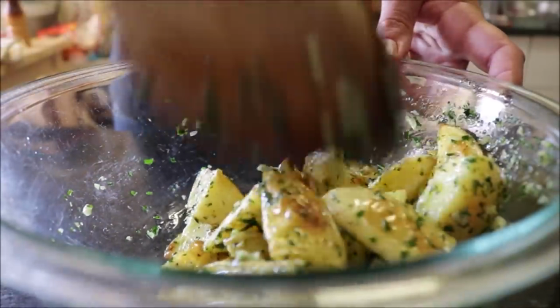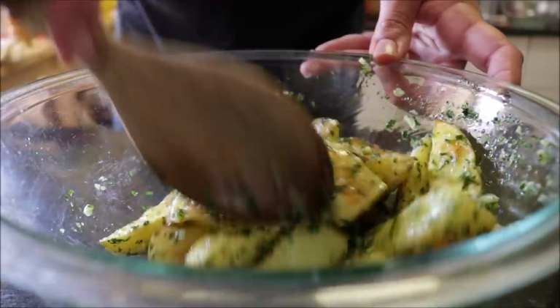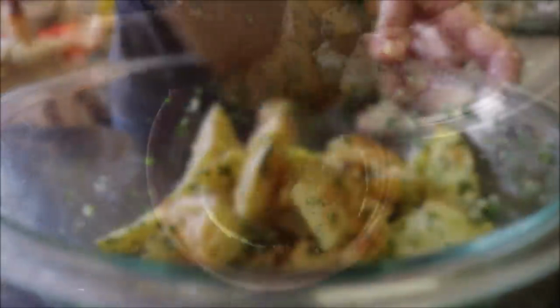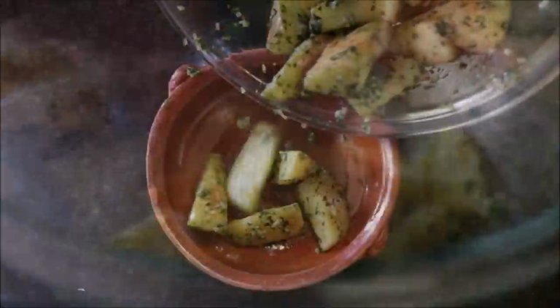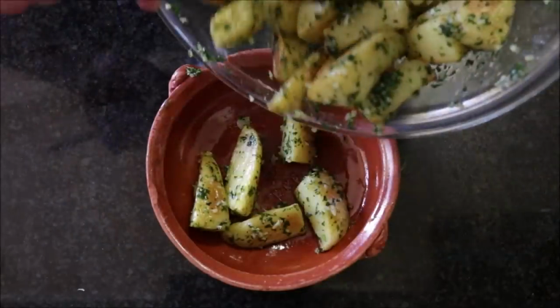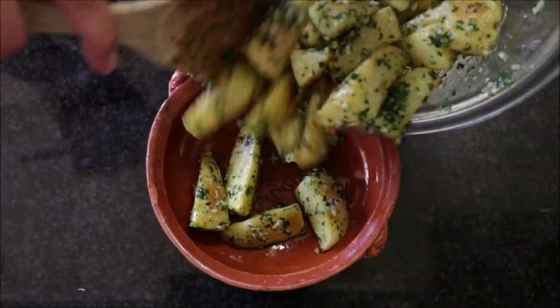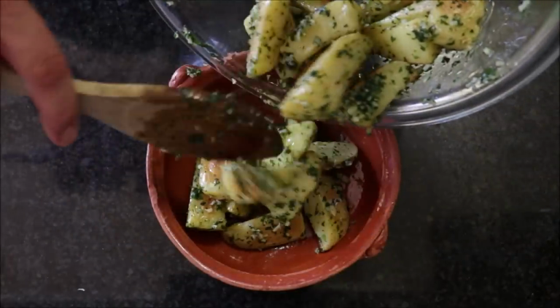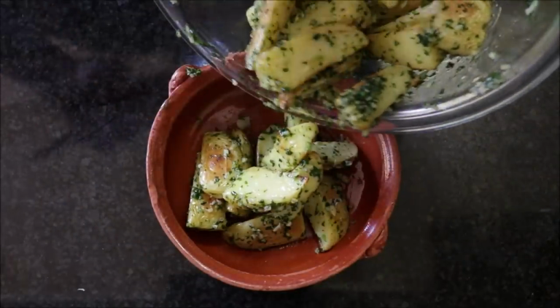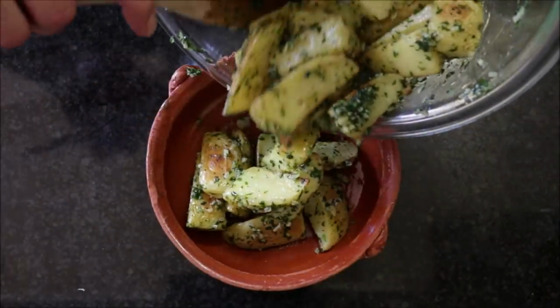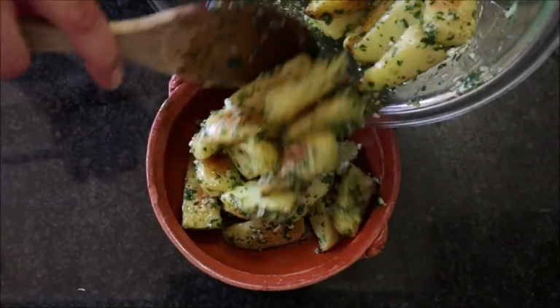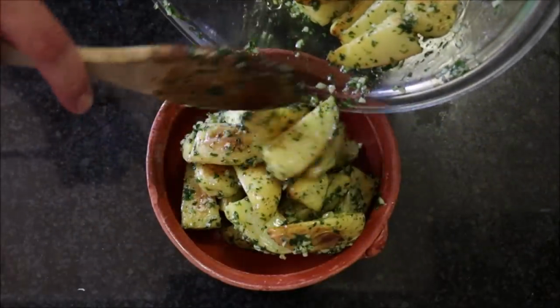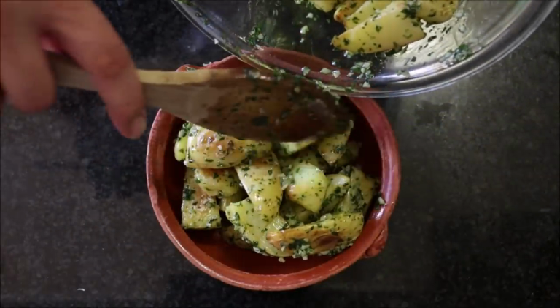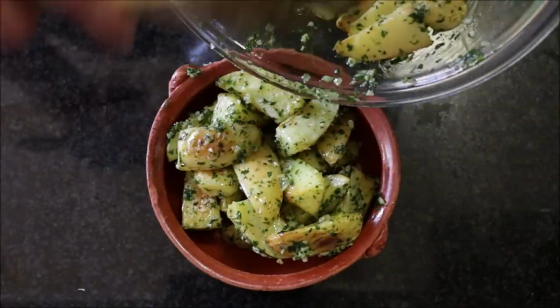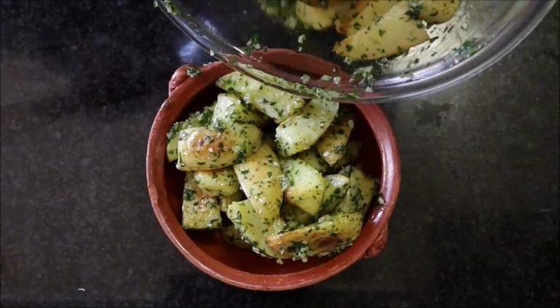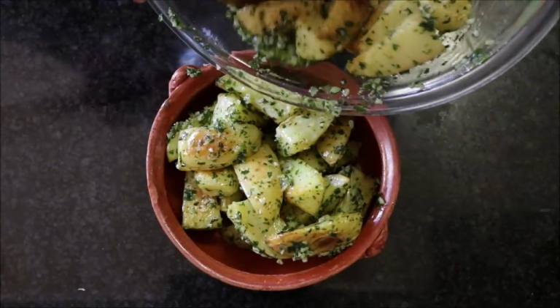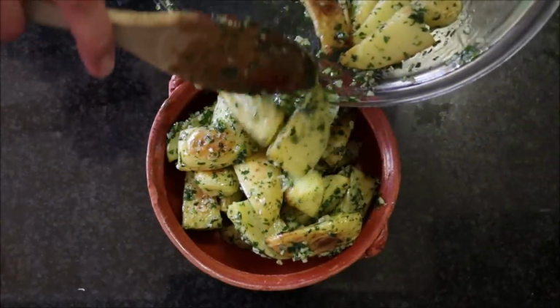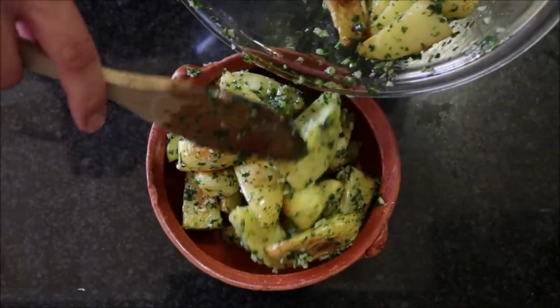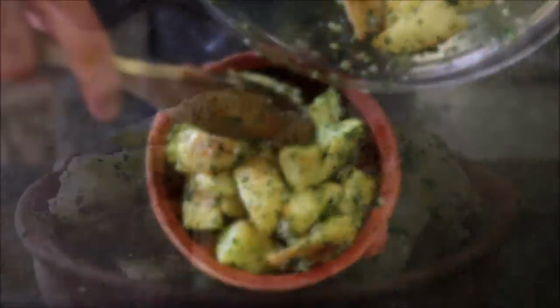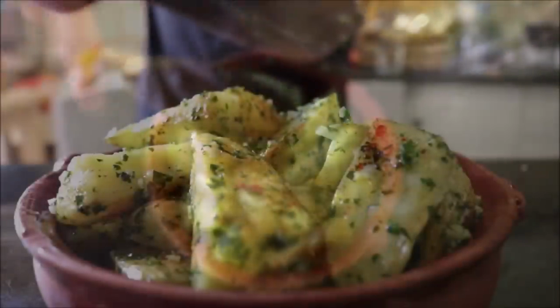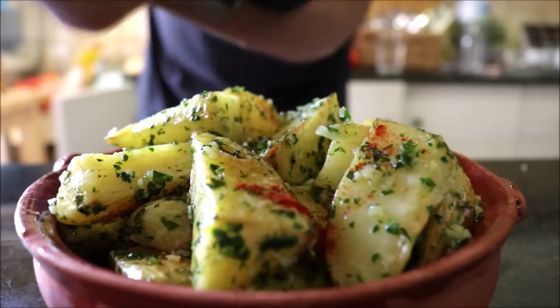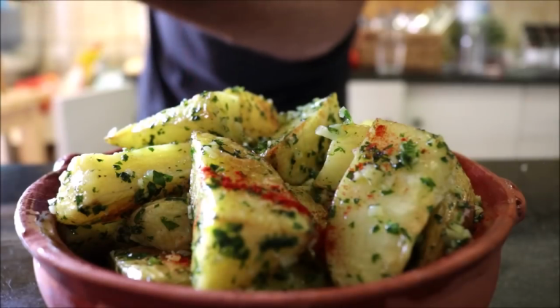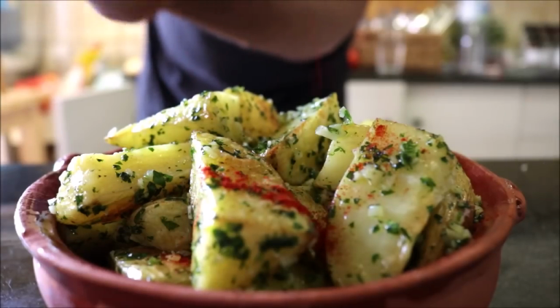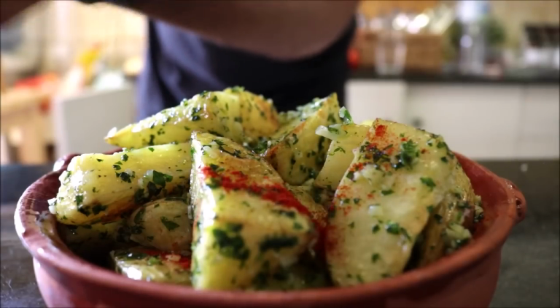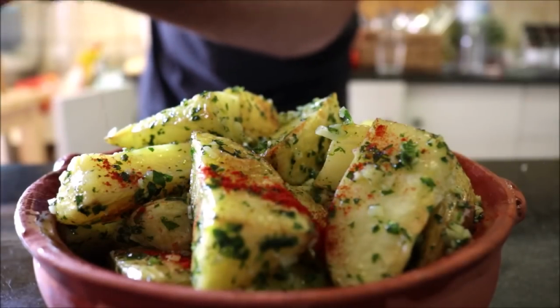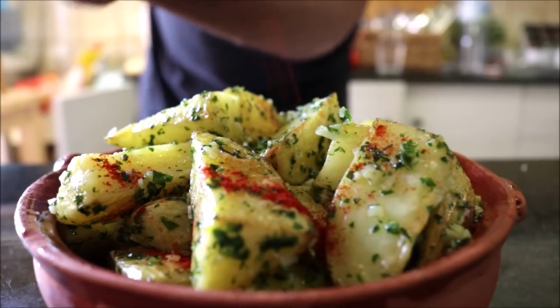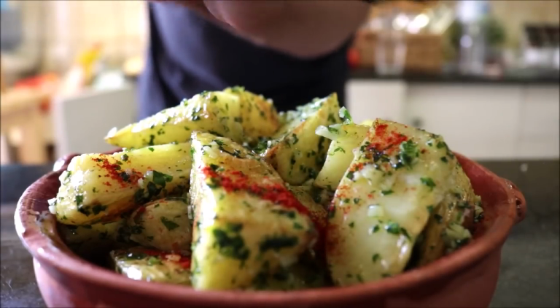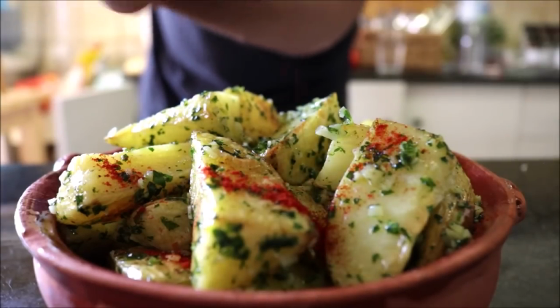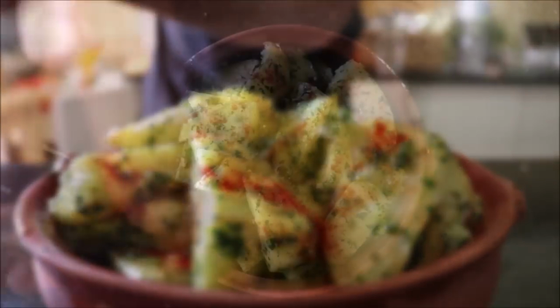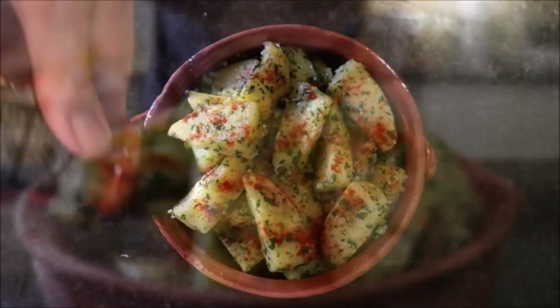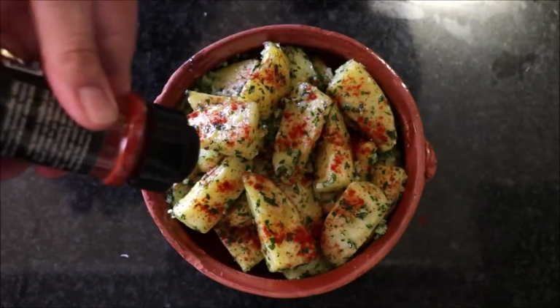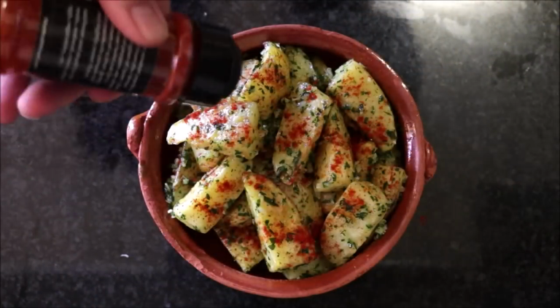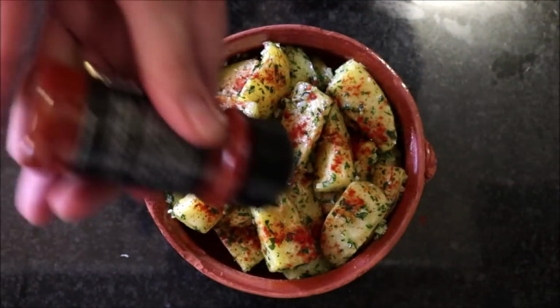Transfer the potatoes into a shallow bowl. For the final touch, sprinkle some sweet smoked Spanish paprika on top — this is going to add an explosion of flavors to this dish.